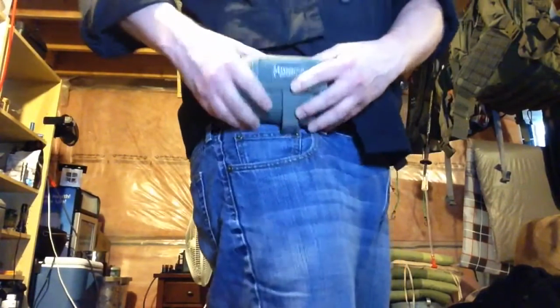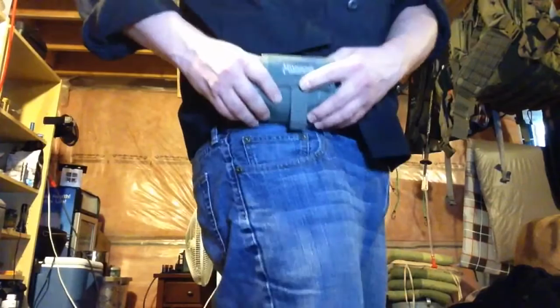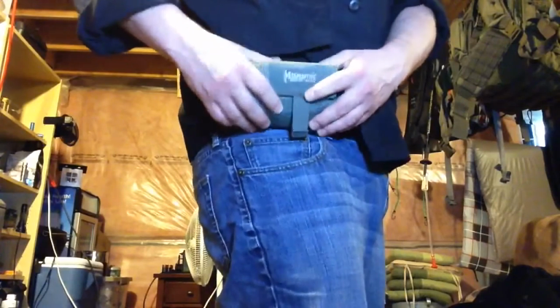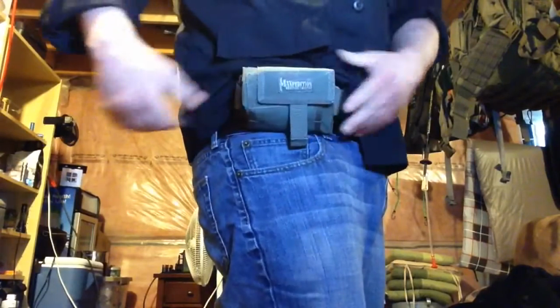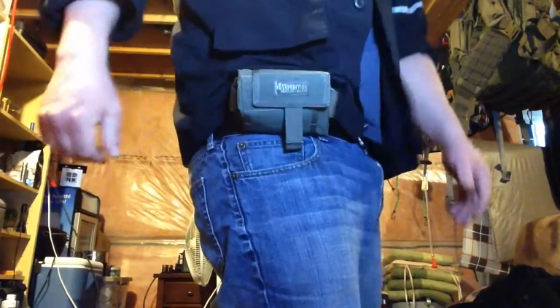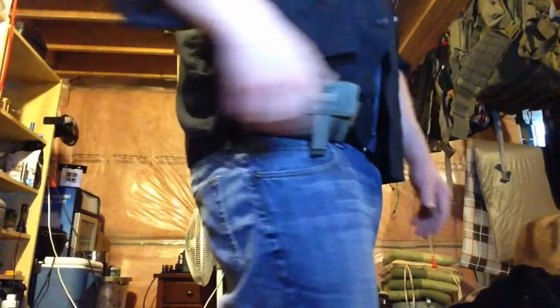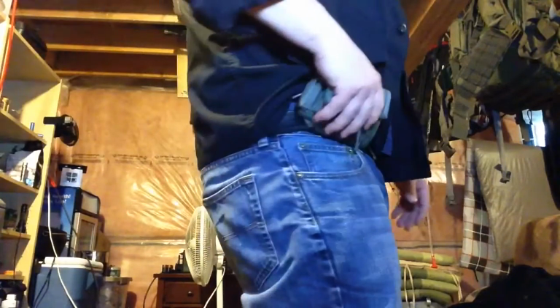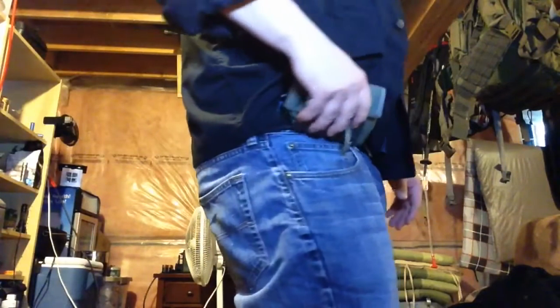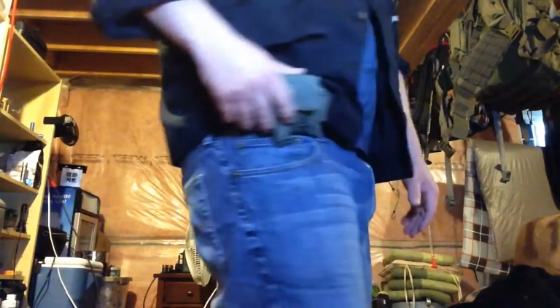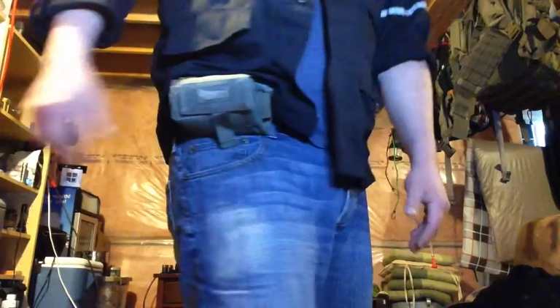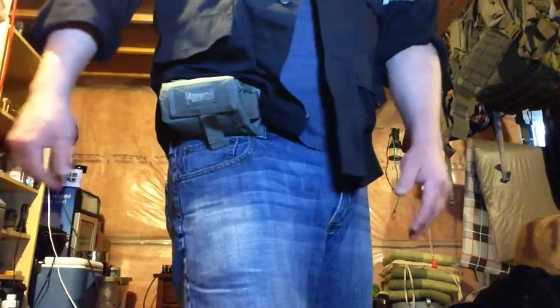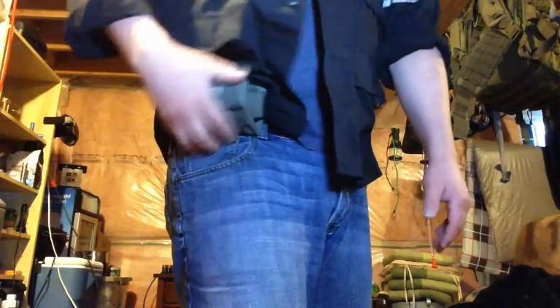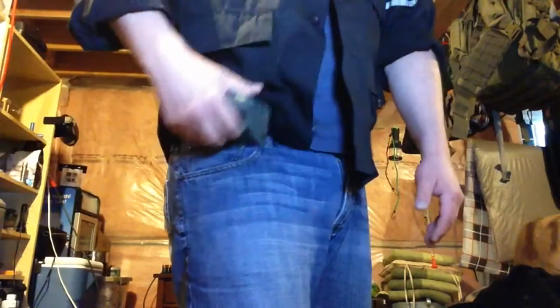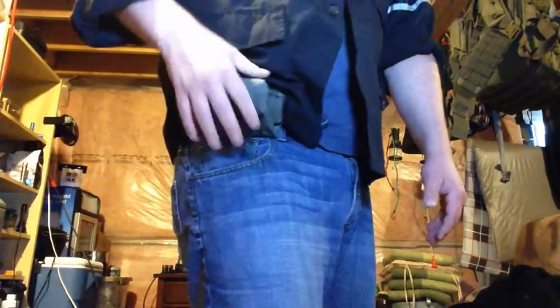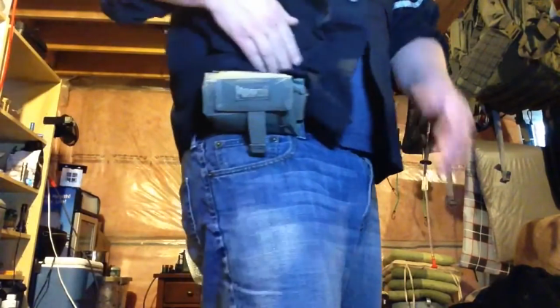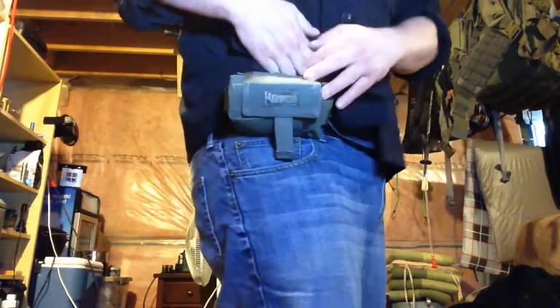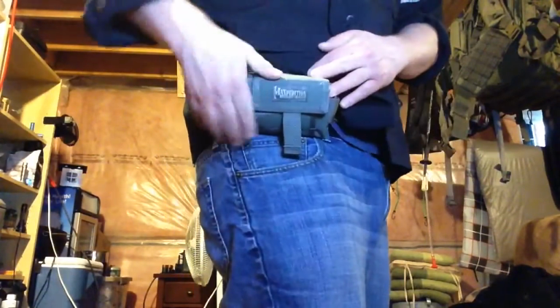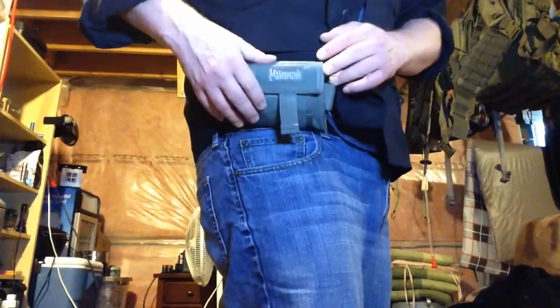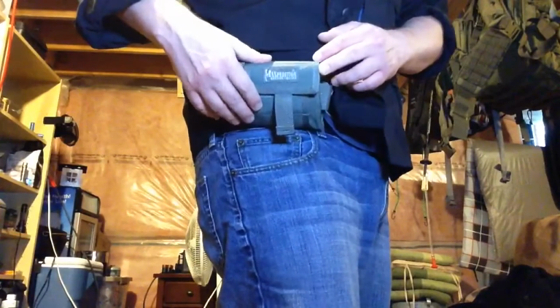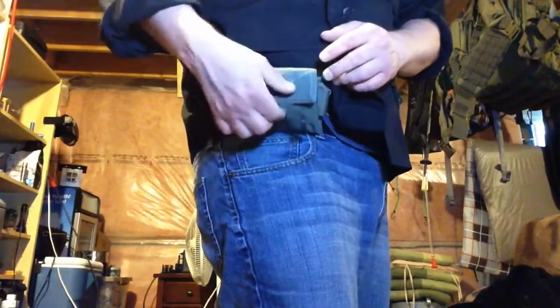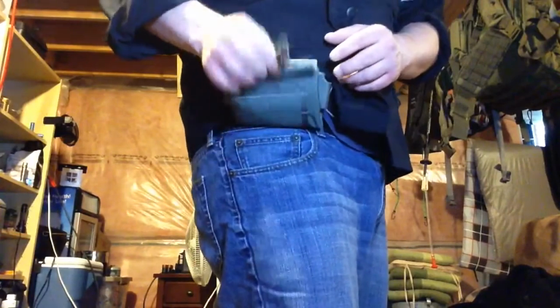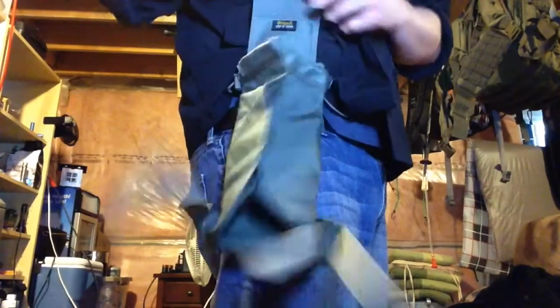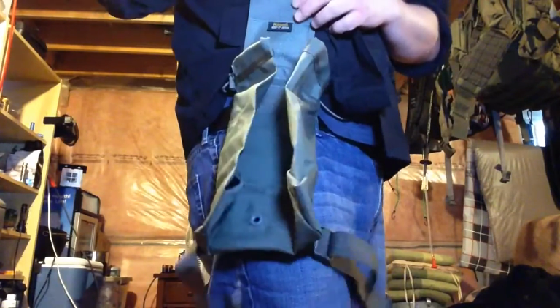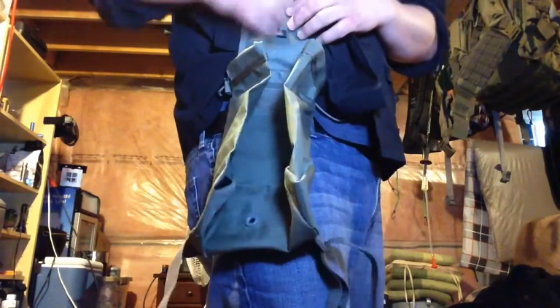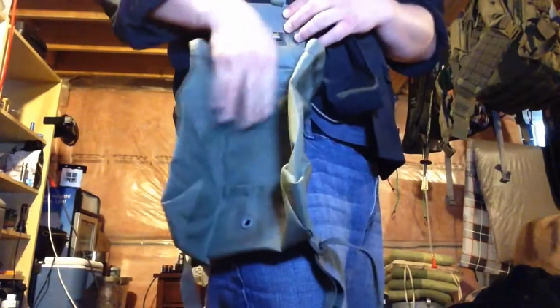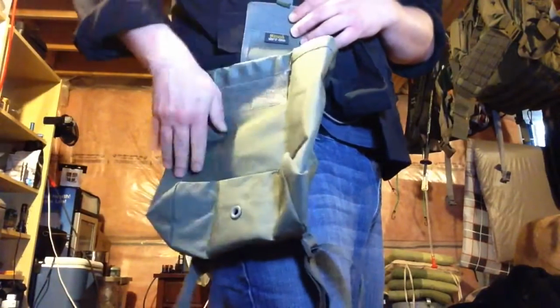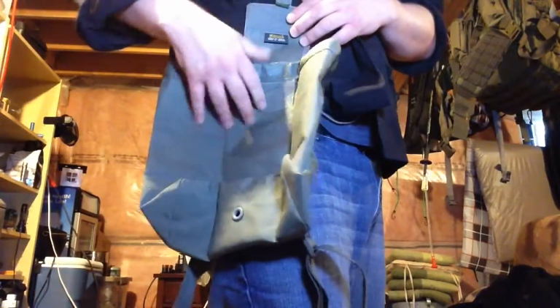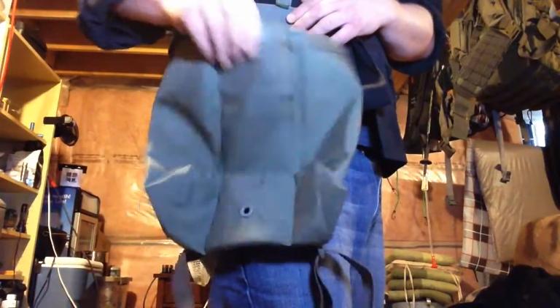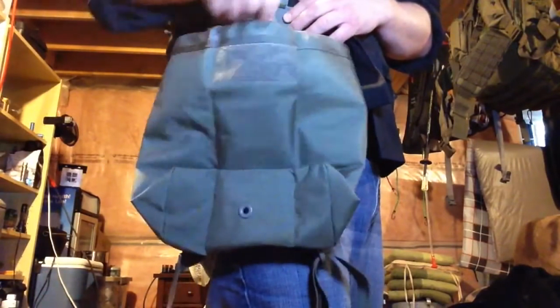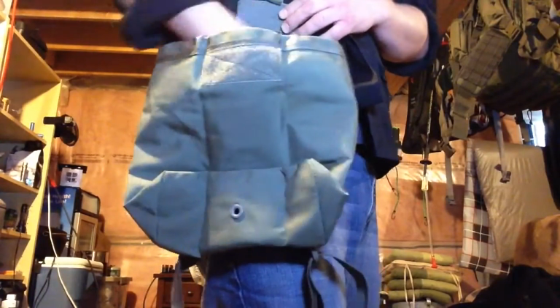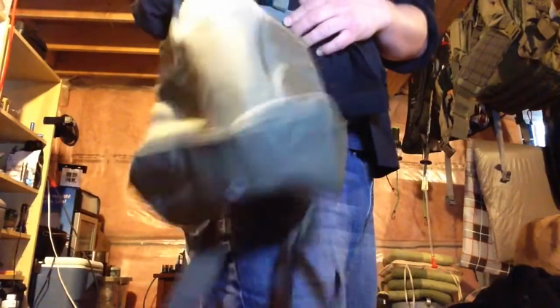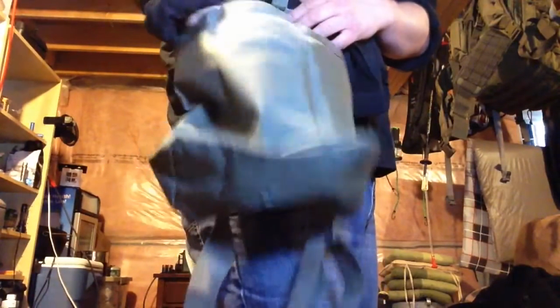I've even used this in the grocery store. I forgot a store bag, went in, needed to buy my own bags, and I just pulled this thing out and off I went, got what I needed, and walked out. It's an incredible little pack.